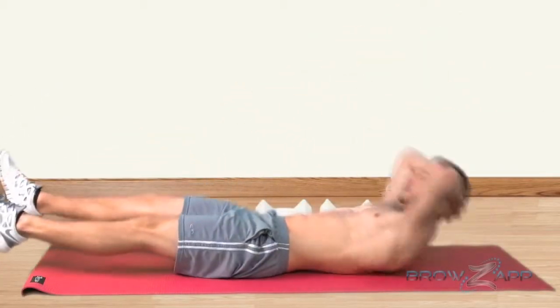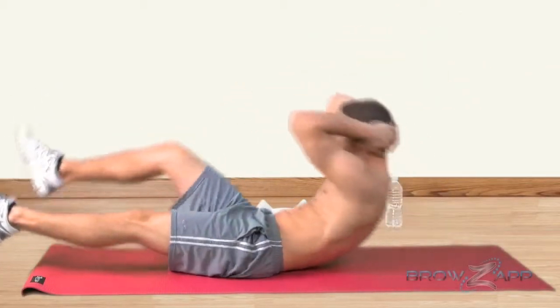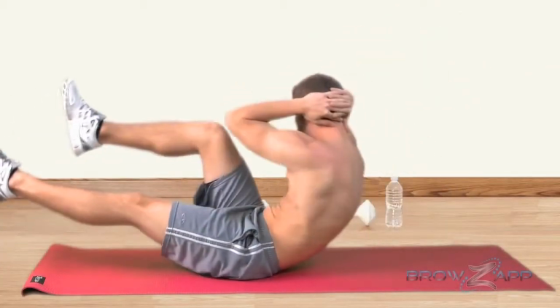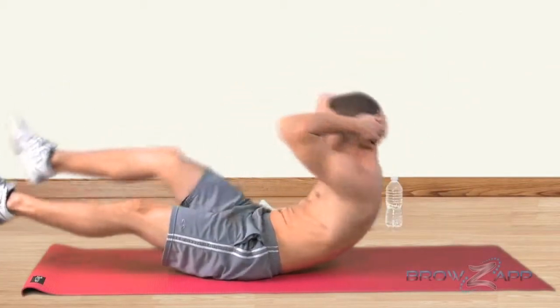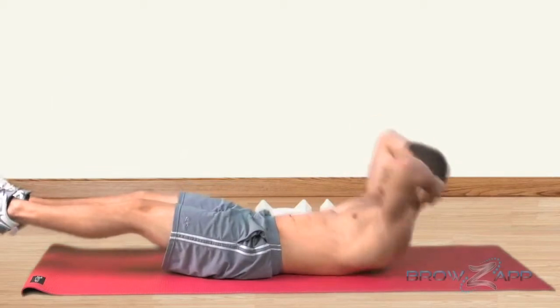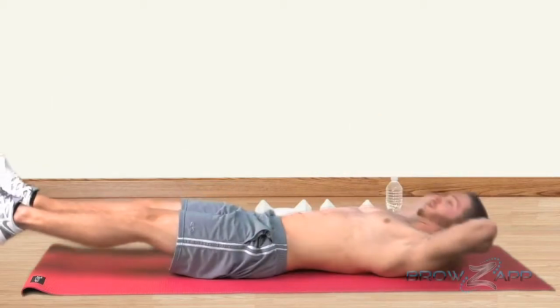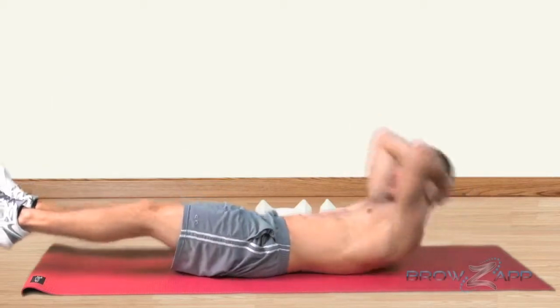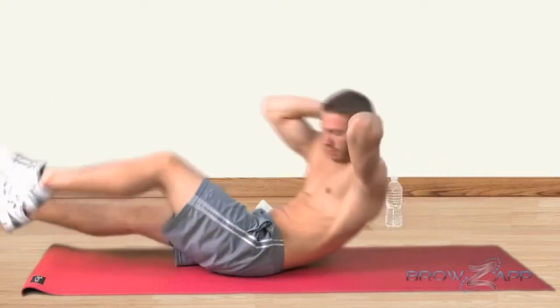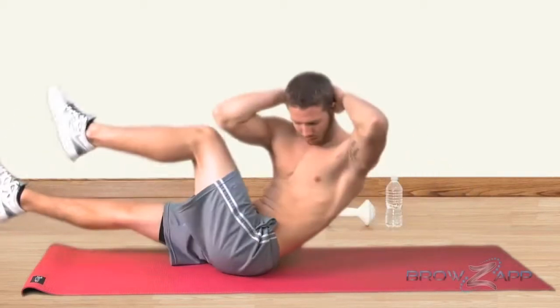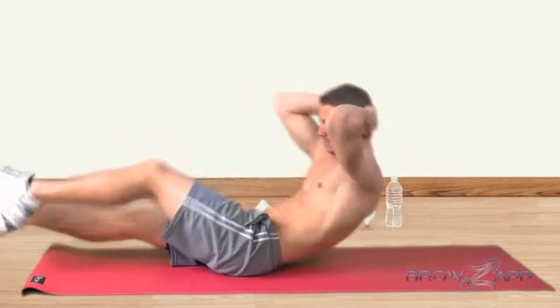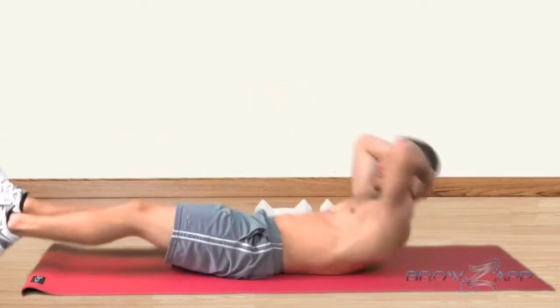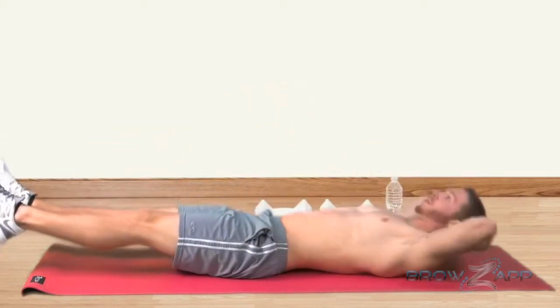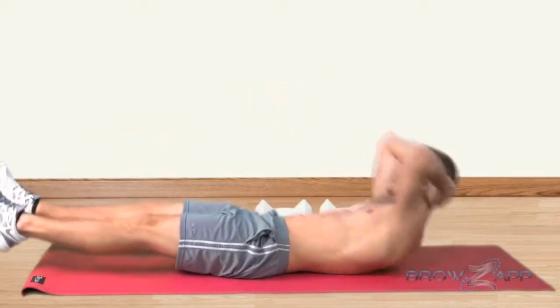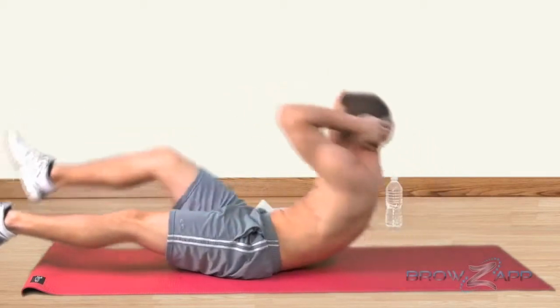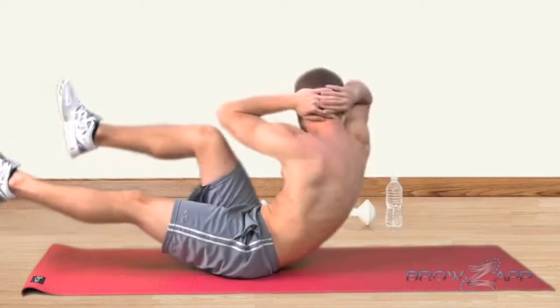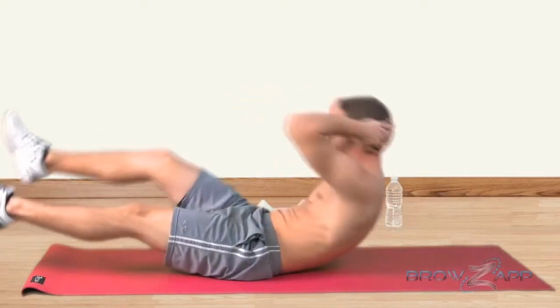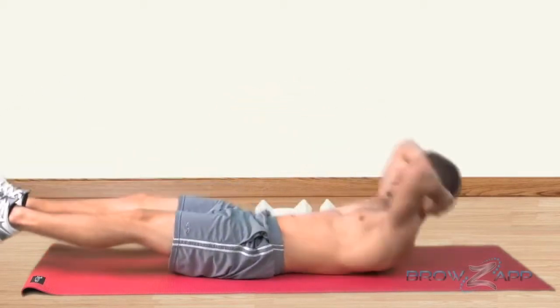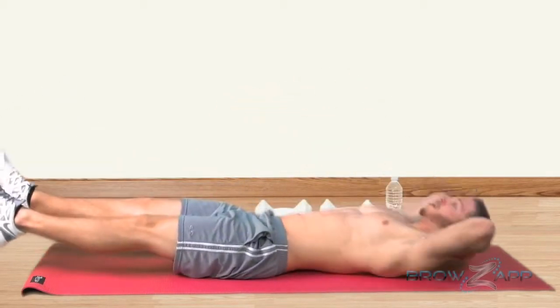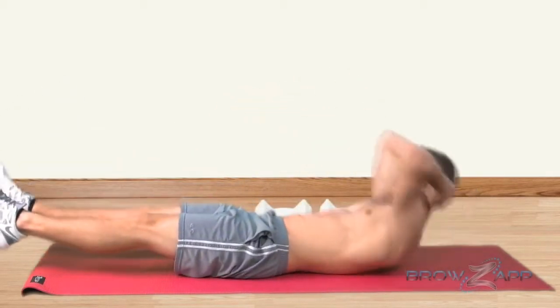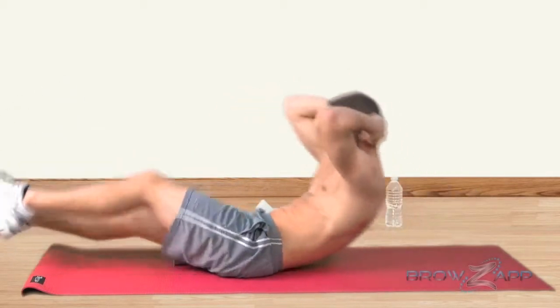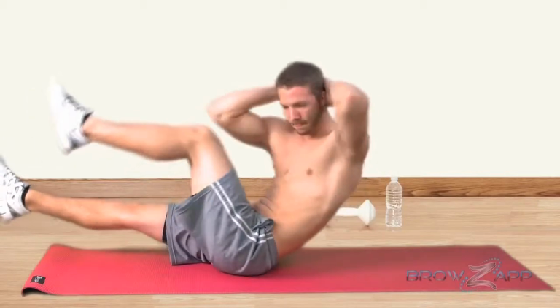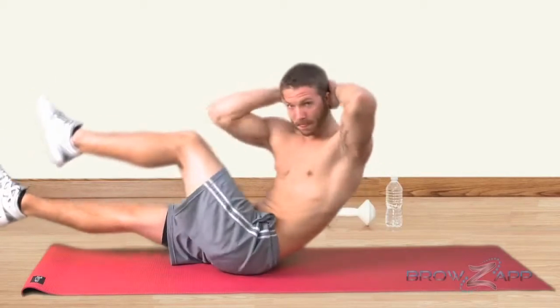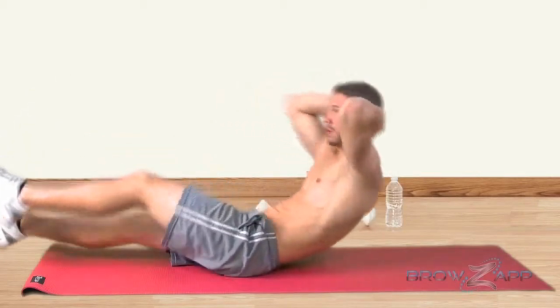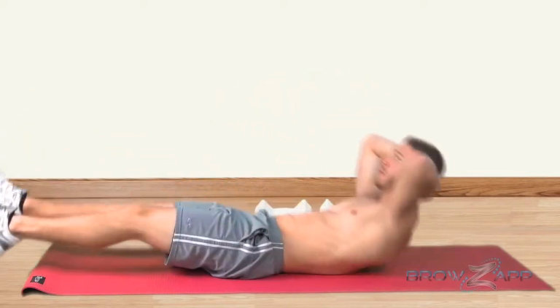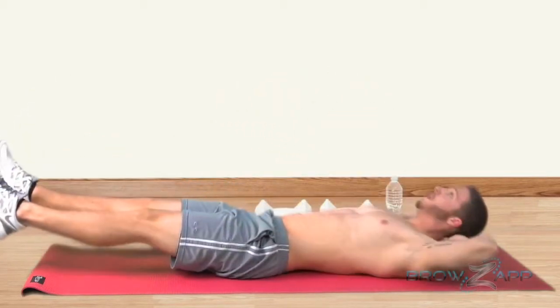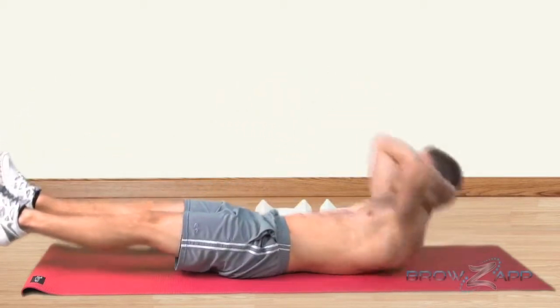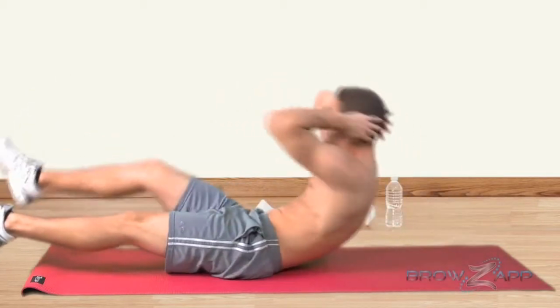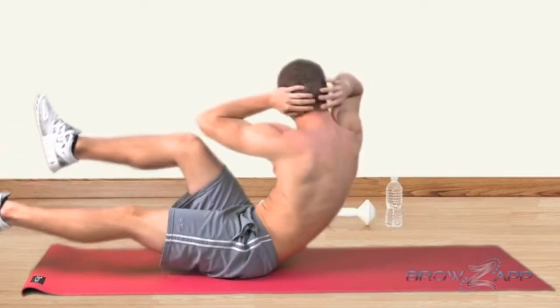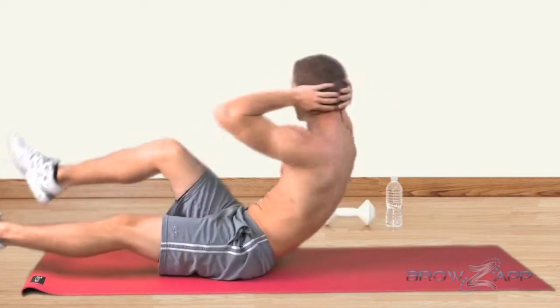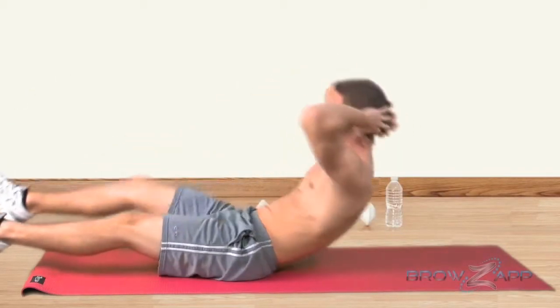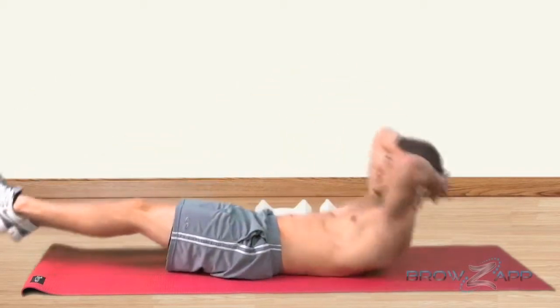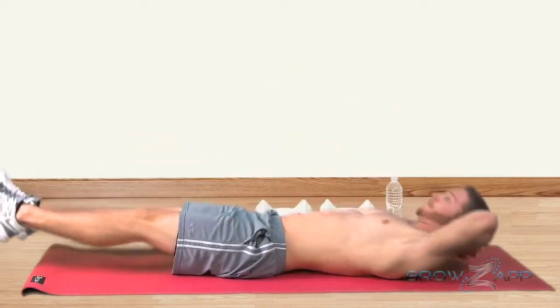Rotate your body to the left, bringing your left elbow towards your right knee as you straighten your left leg. Repeat this motion, except this time bring your right elbow towards your left knee.